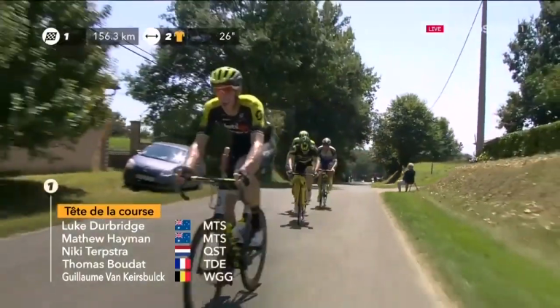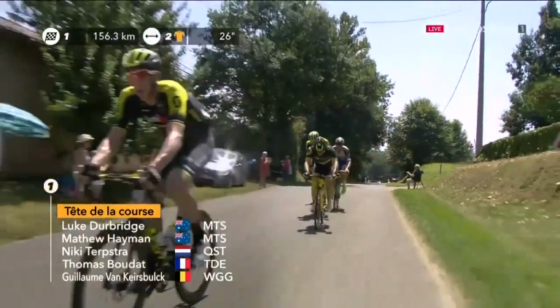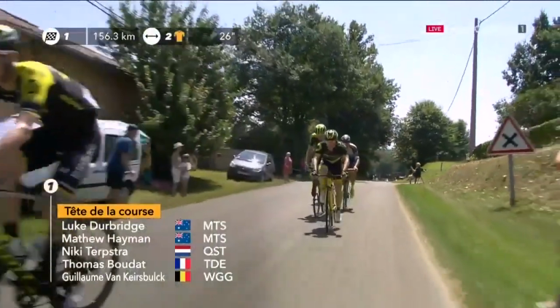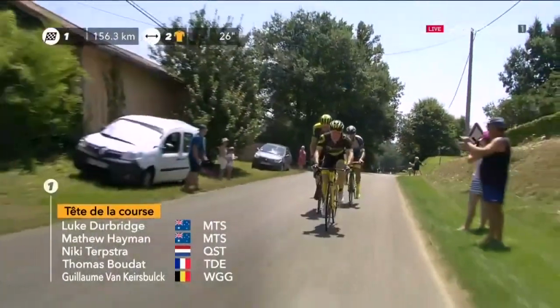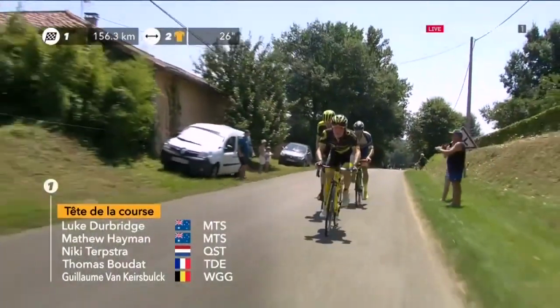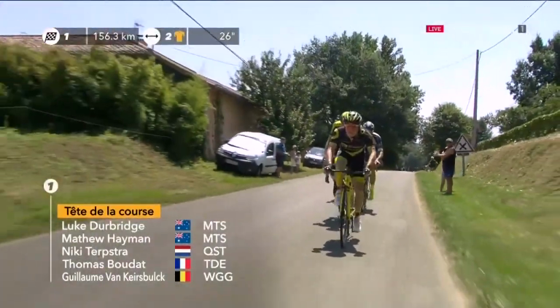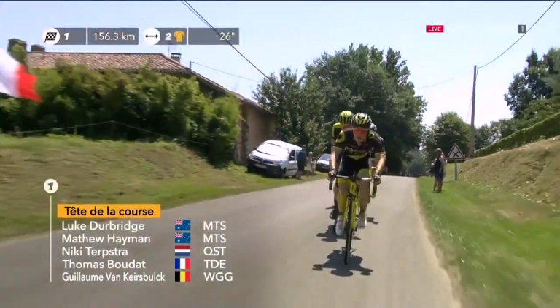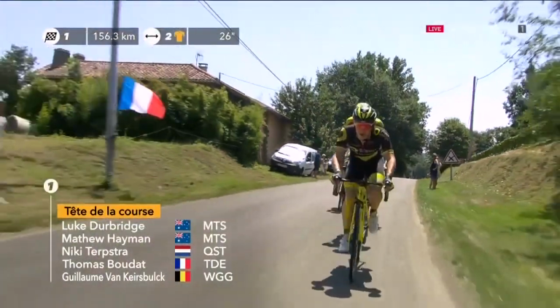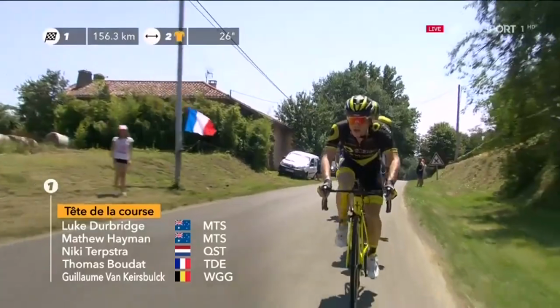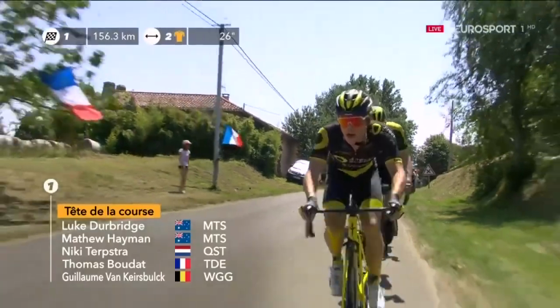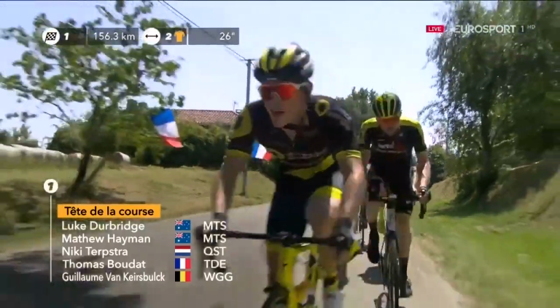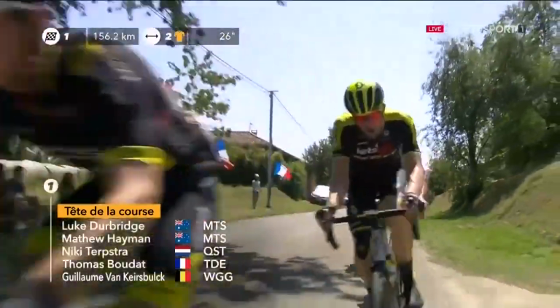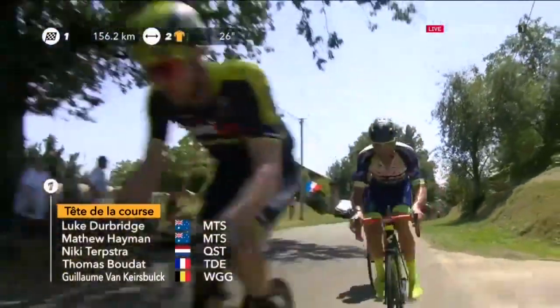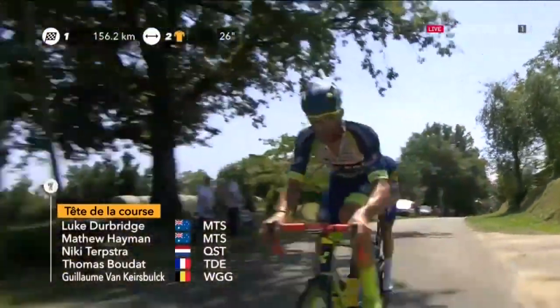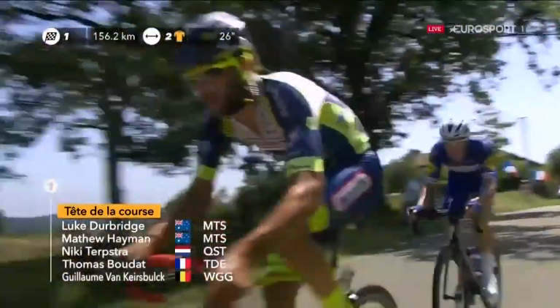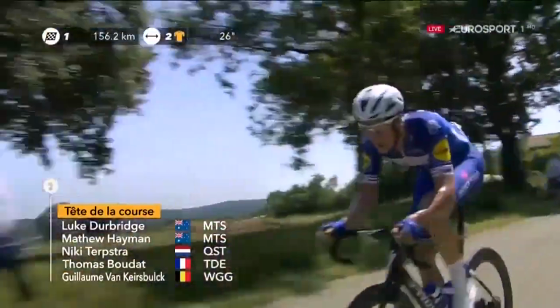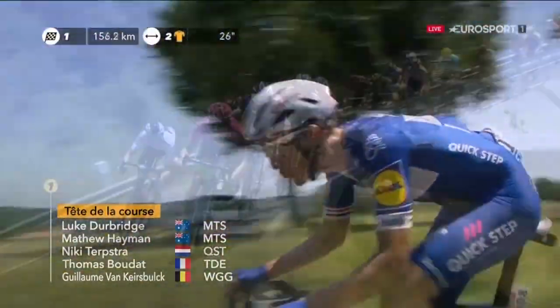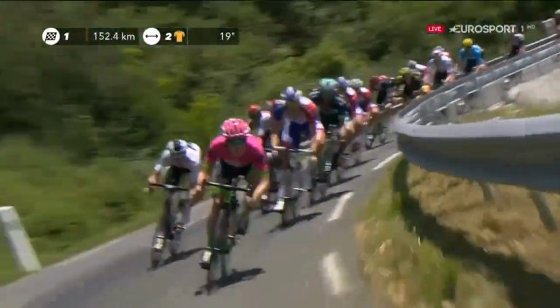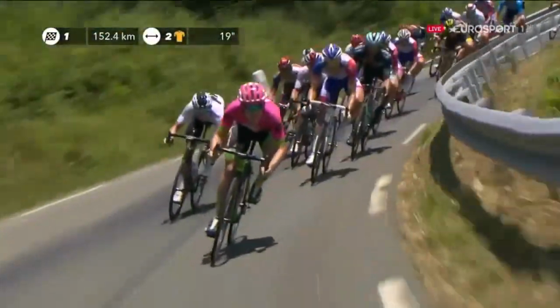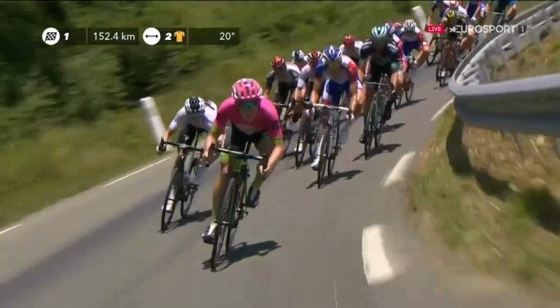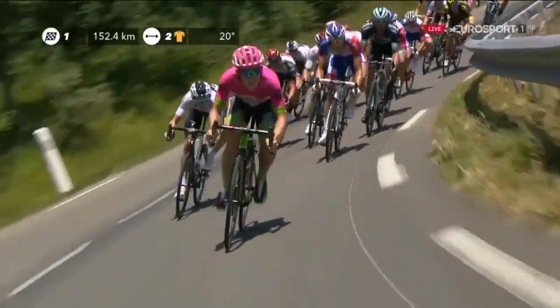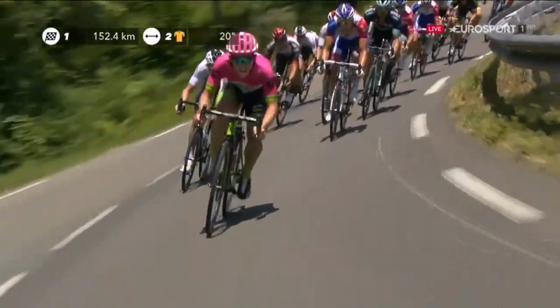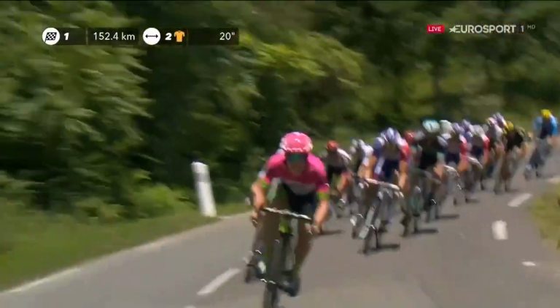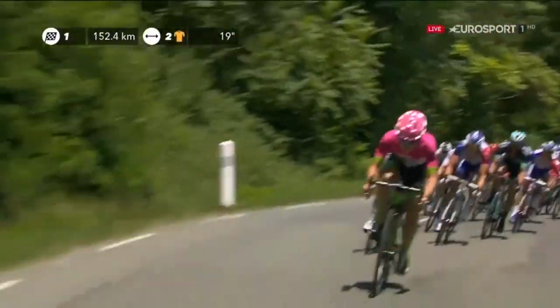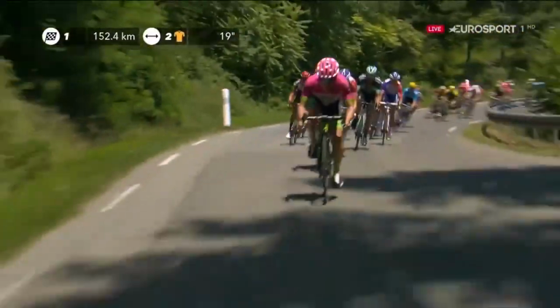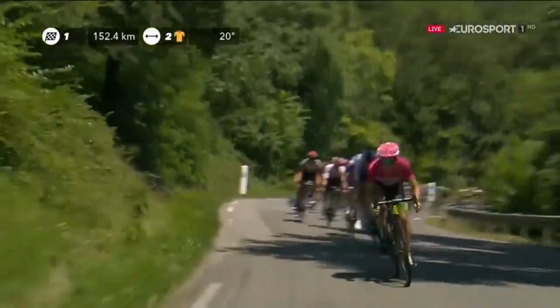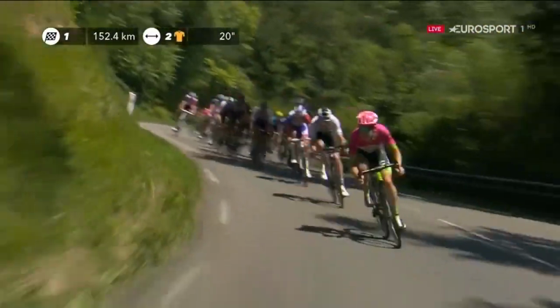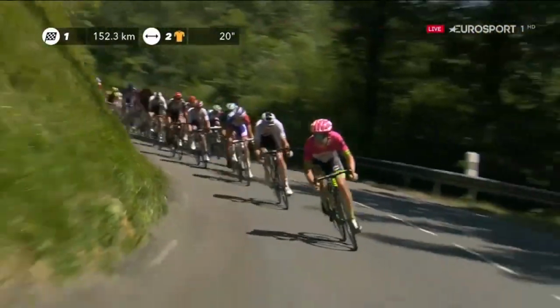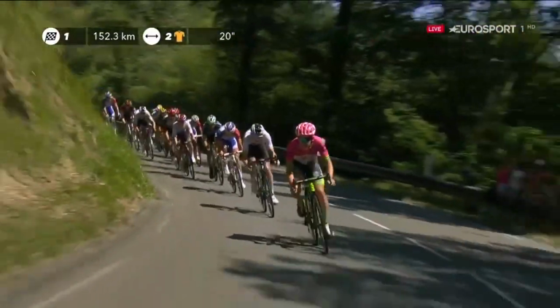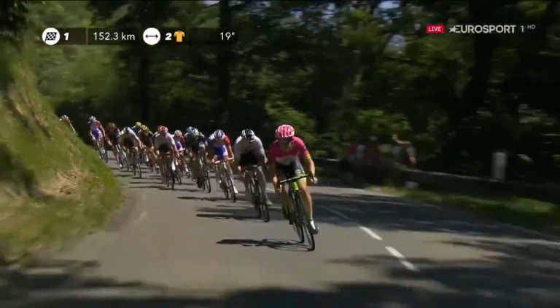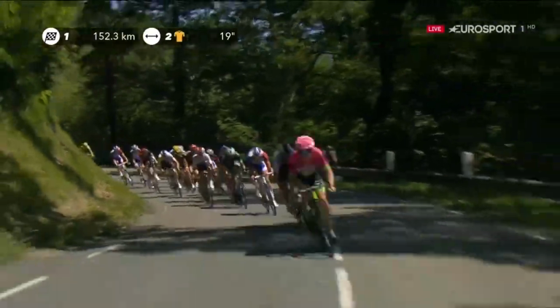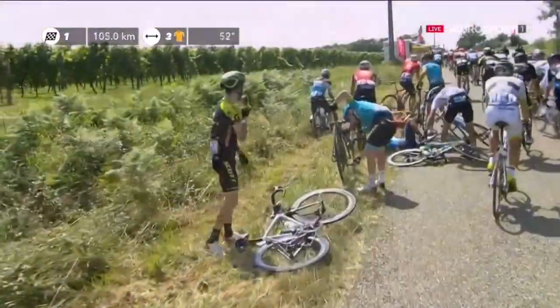Luke Durbridge and Matthew Heyman. It's a very good group up the road, but behind it's one of the last chances to win a stage at the Tour de France as we start to see a loss in Craddock. I was going to say, I'm just mouthing Craddock — just to make sure my eyes weren't deceiving me.